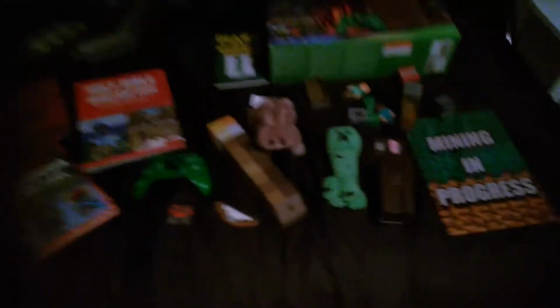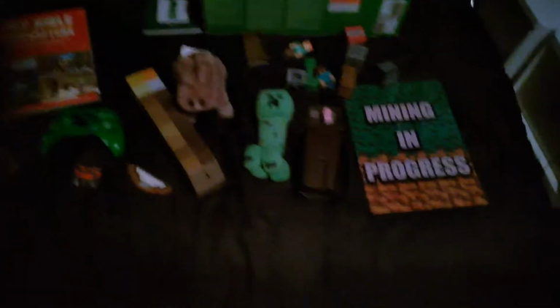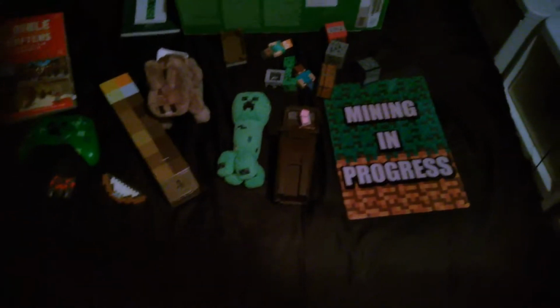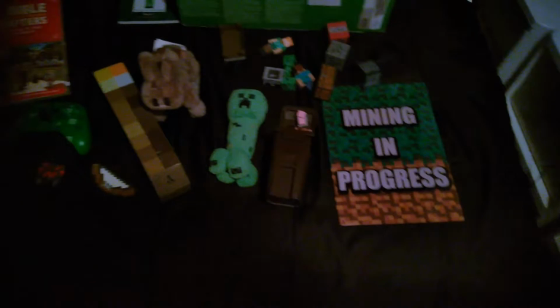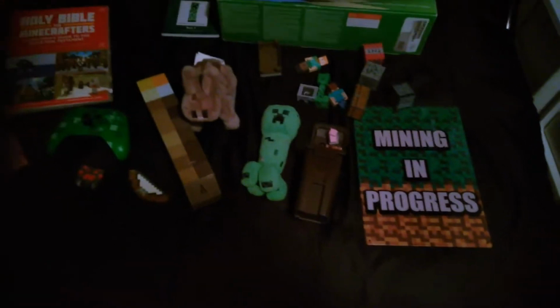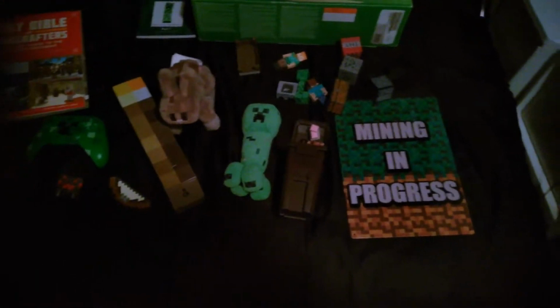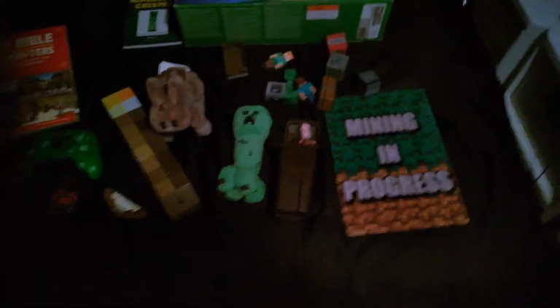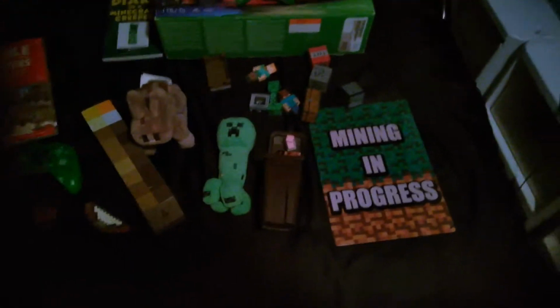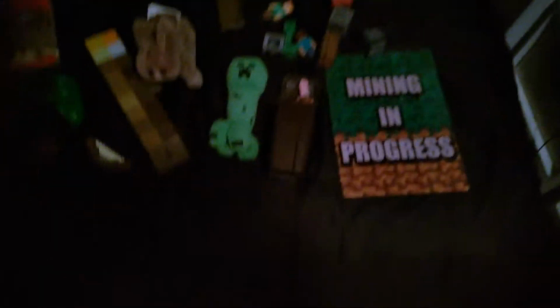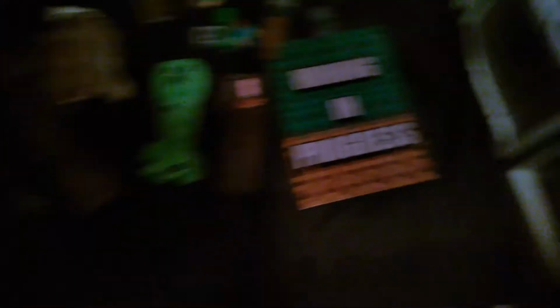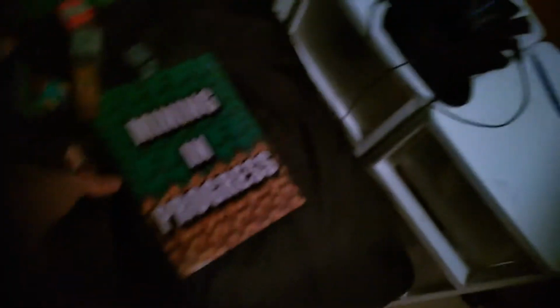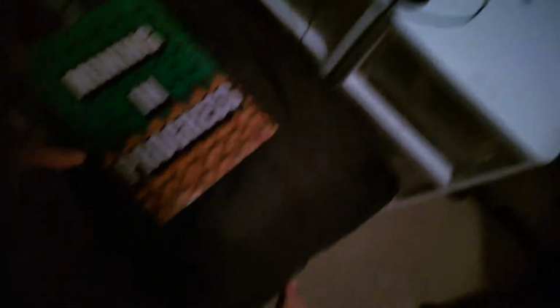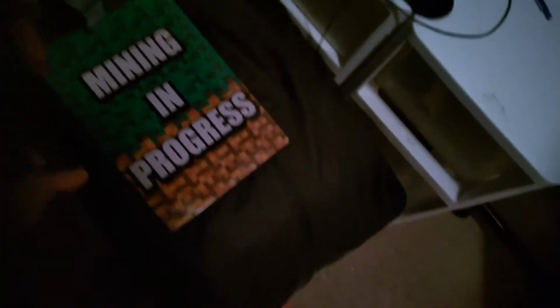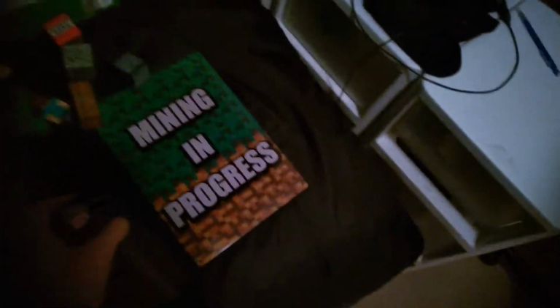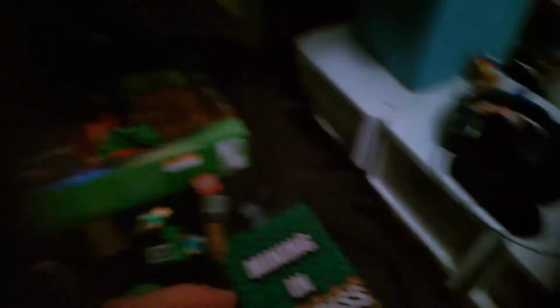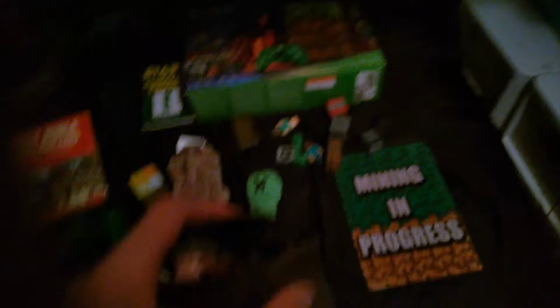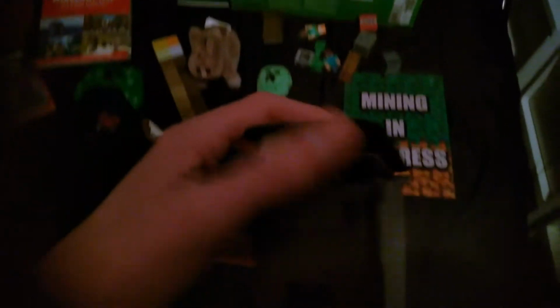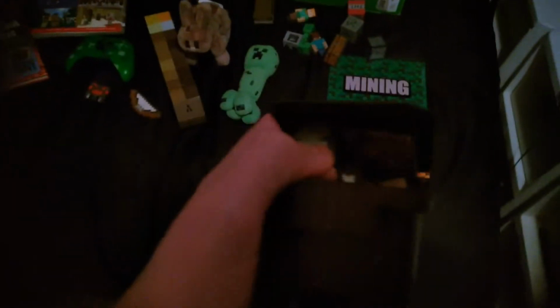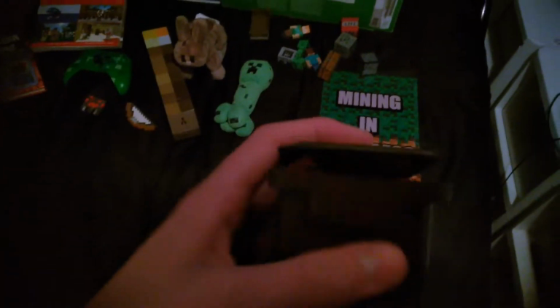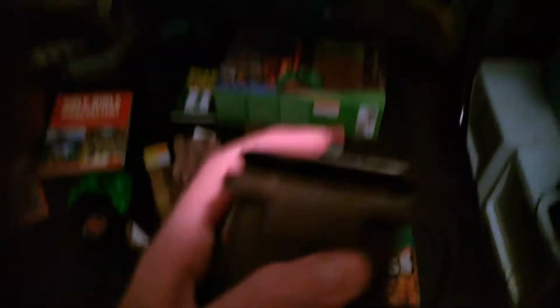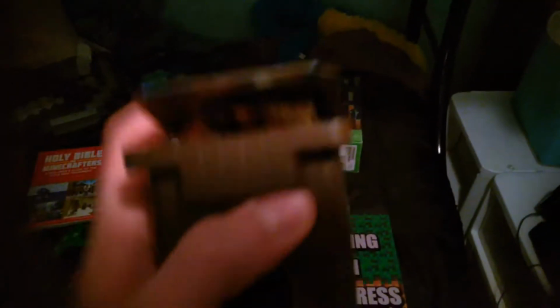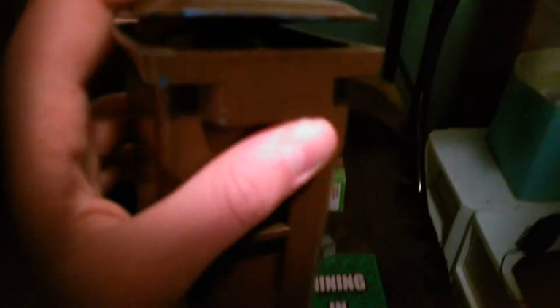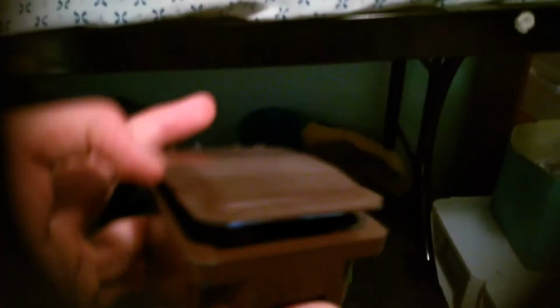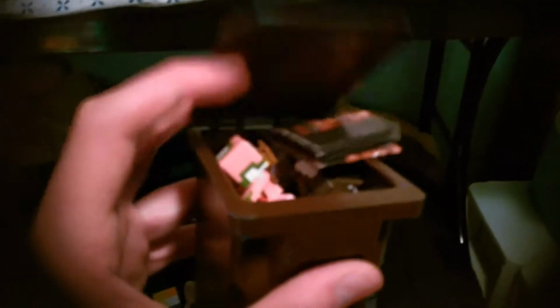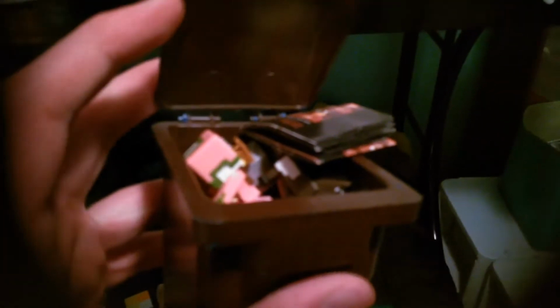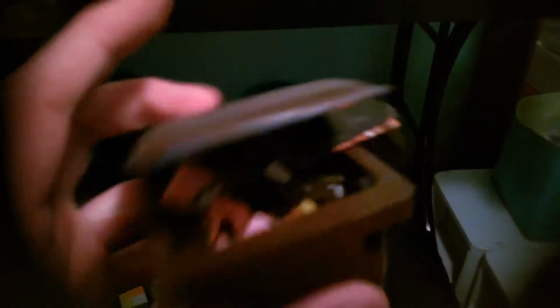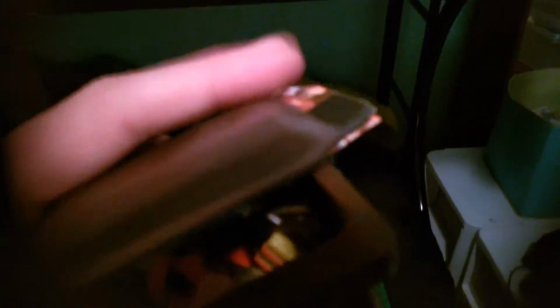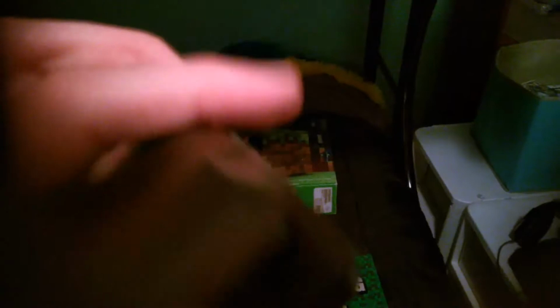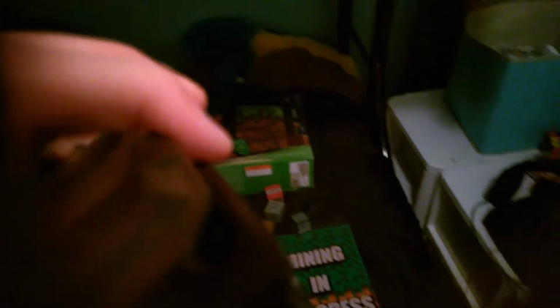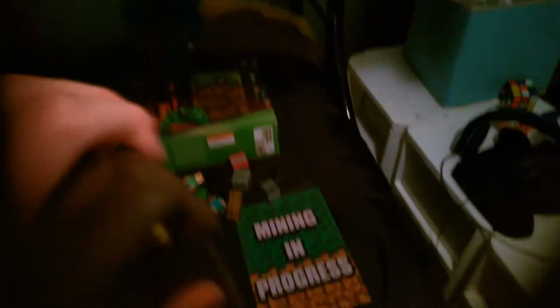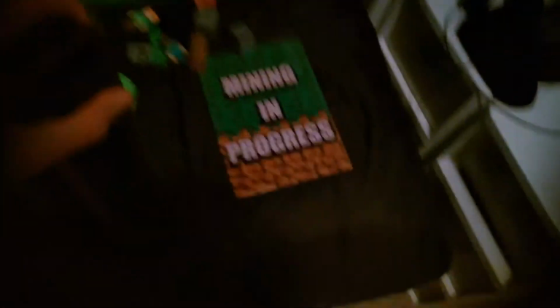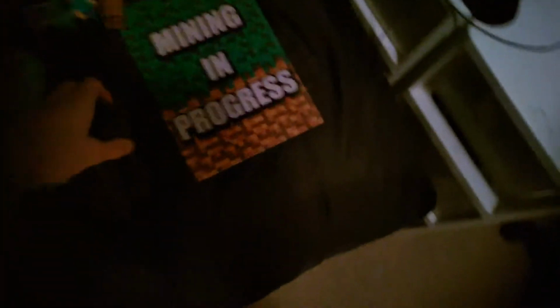Bunny and Creeper plush — I love Minecraft. If you've seen my other video on reviewing my Minecraft minifigures, you should go check that out, because you'll know what's all in here. I can't review that here.